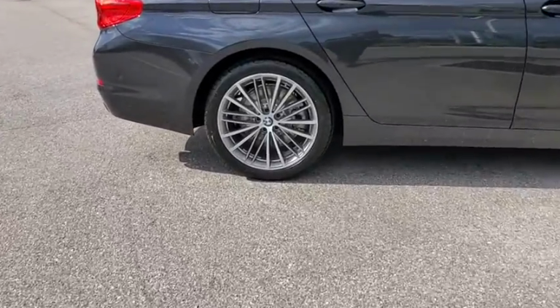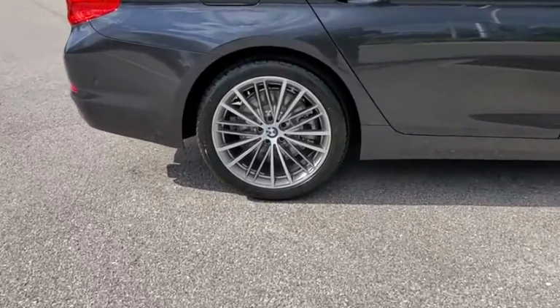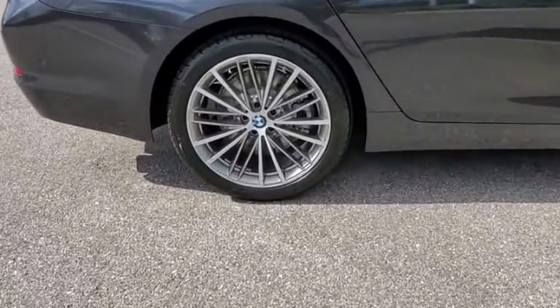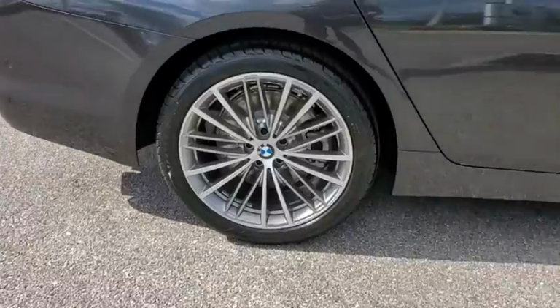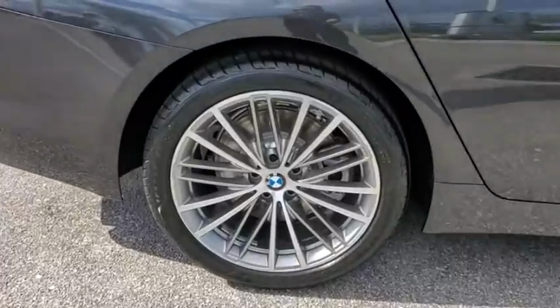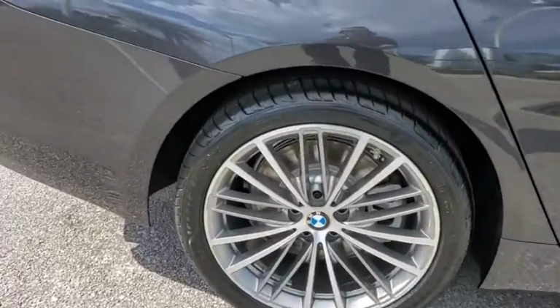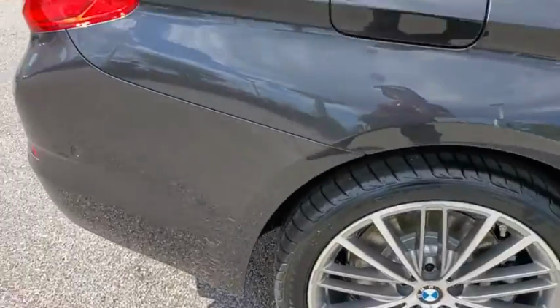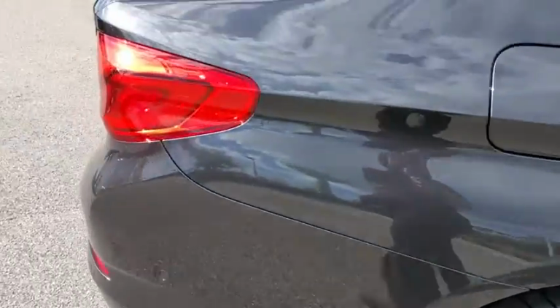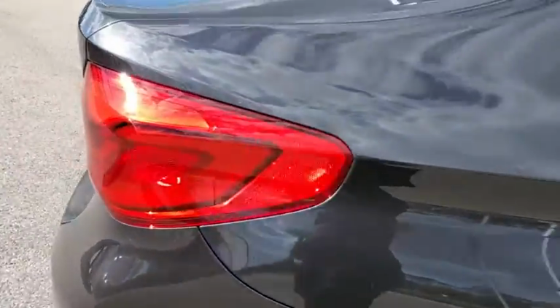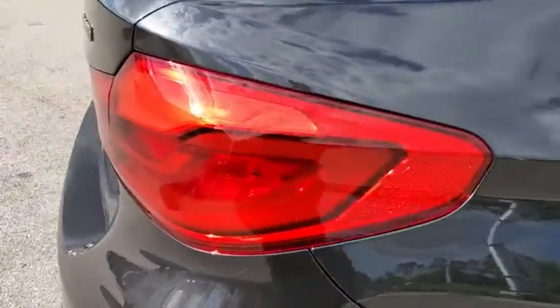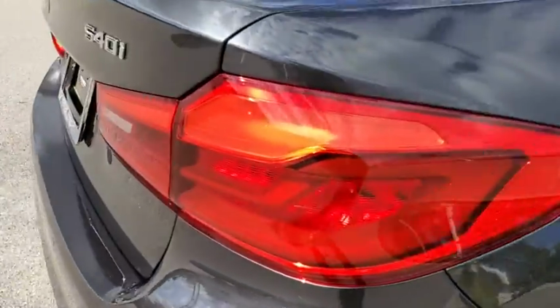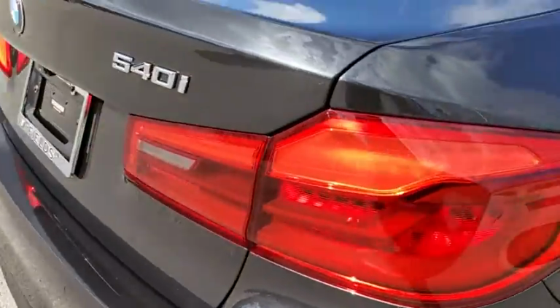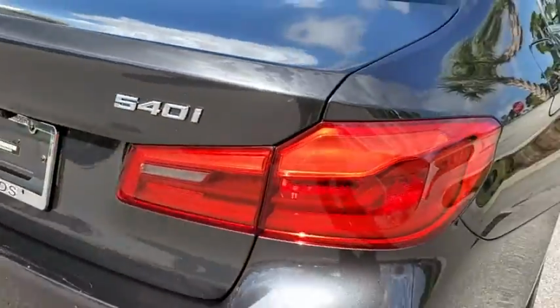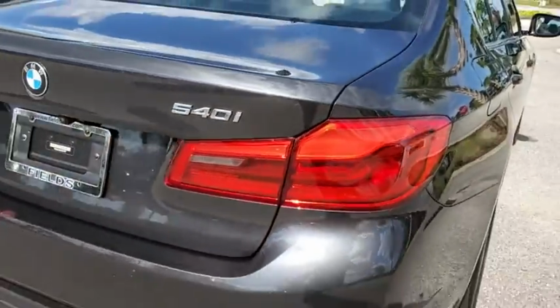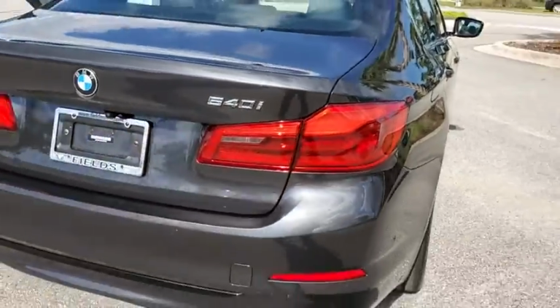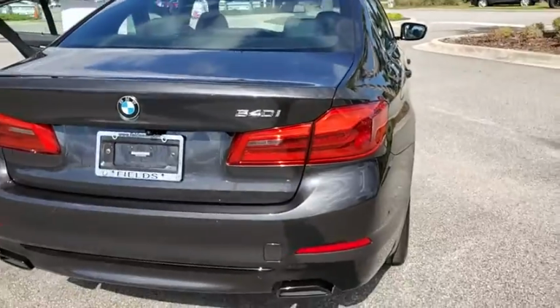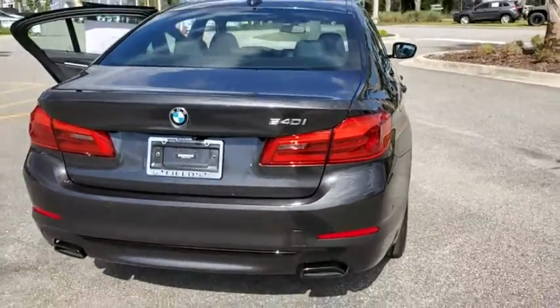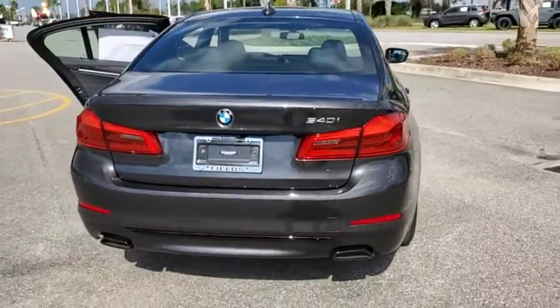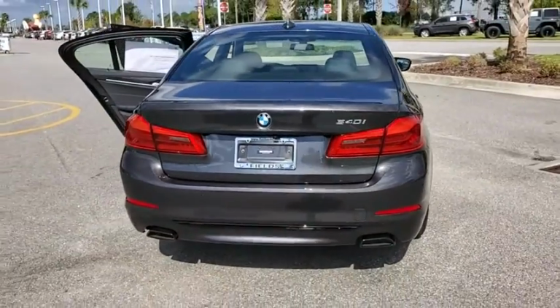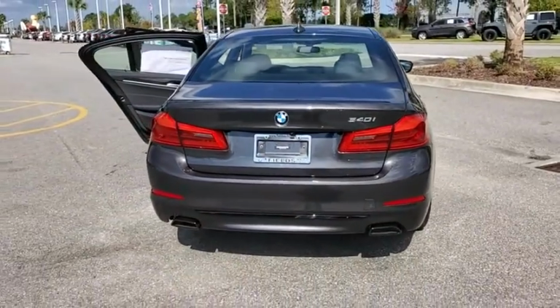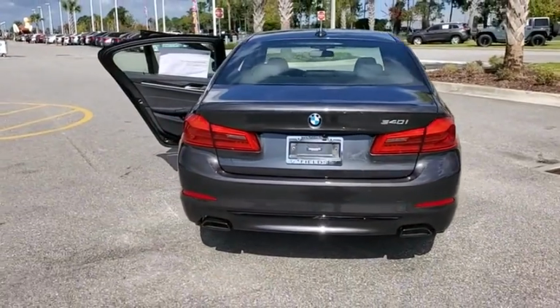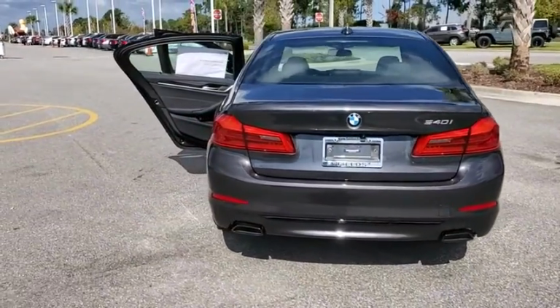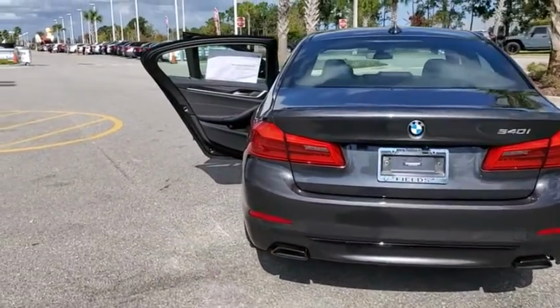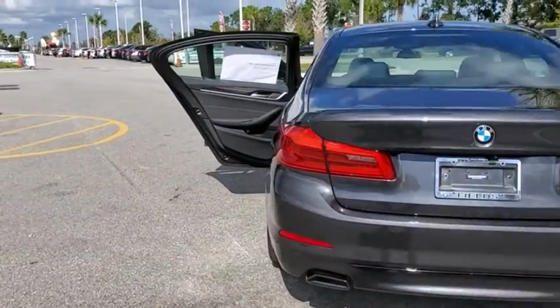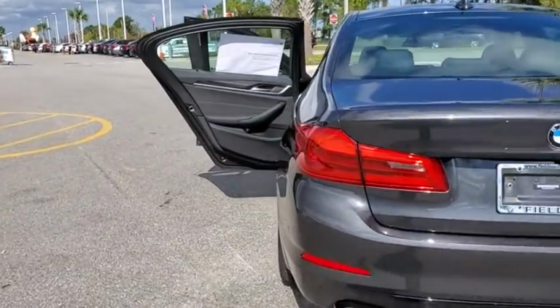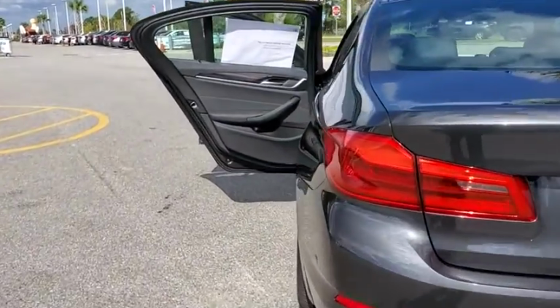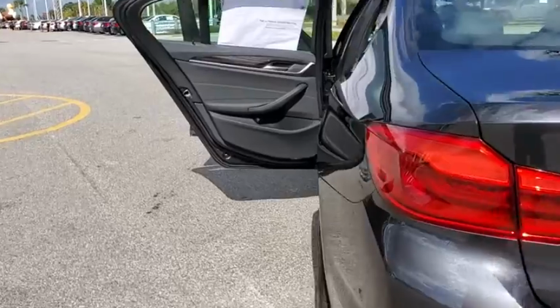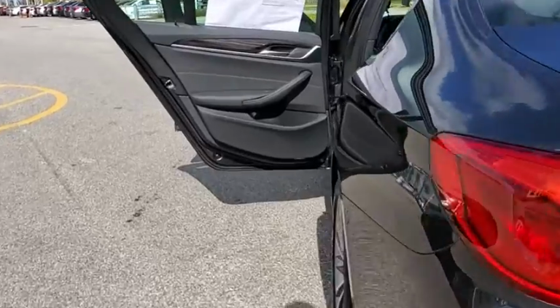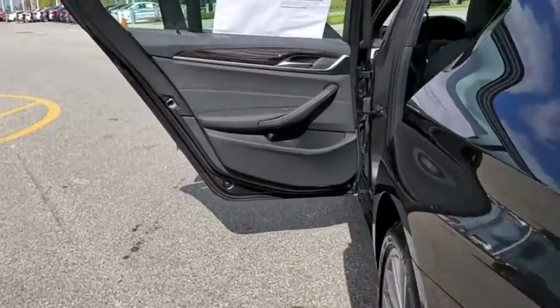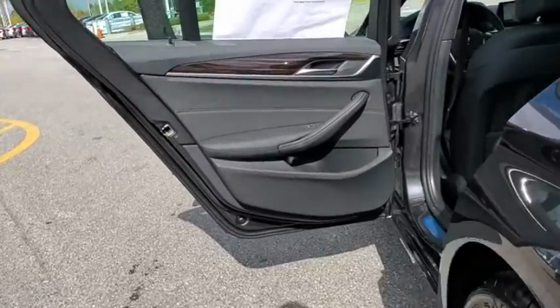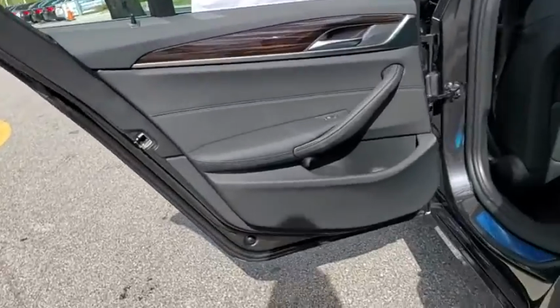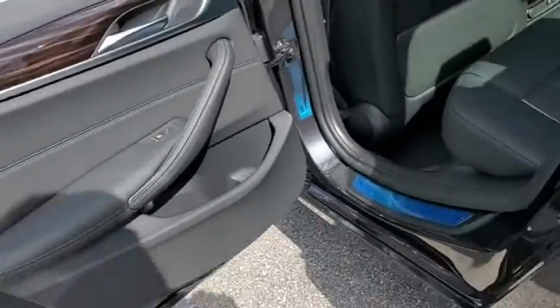Here are some of this vehicle's great options: backup camera, navigation system, keyless entry, power passenger seat, stability control, traction control, steering wheel audio controls, lane departure warning, and anti-lock braking system.